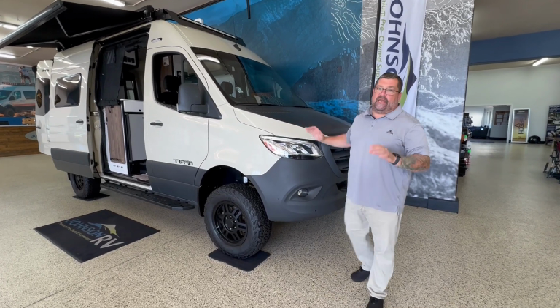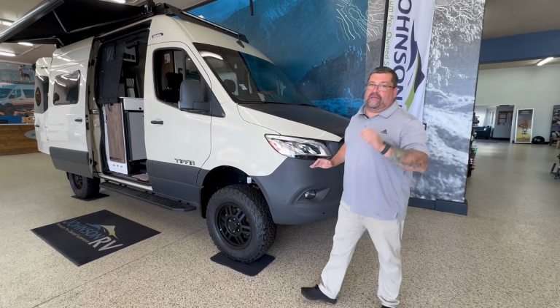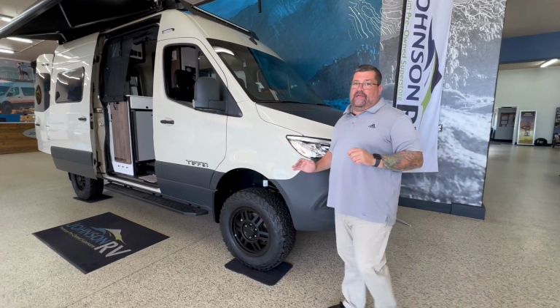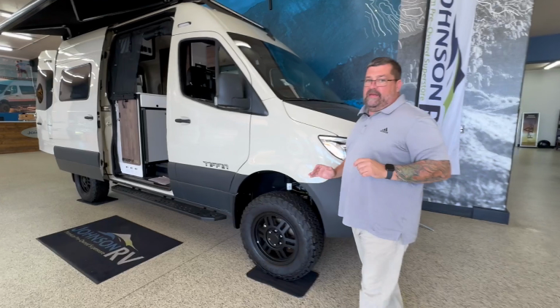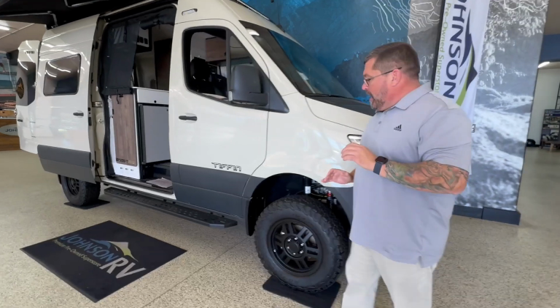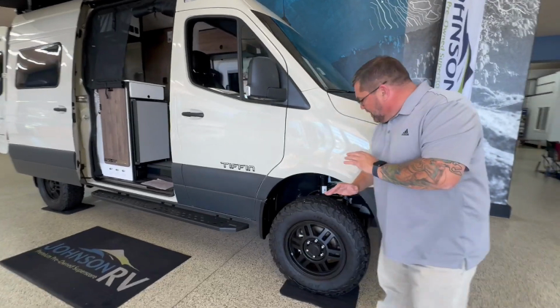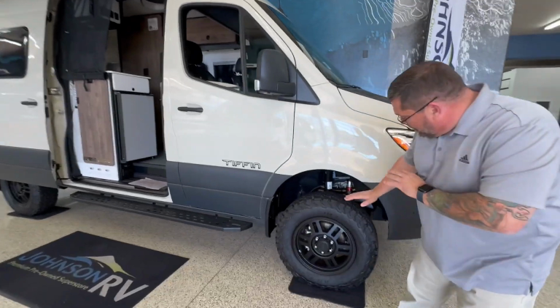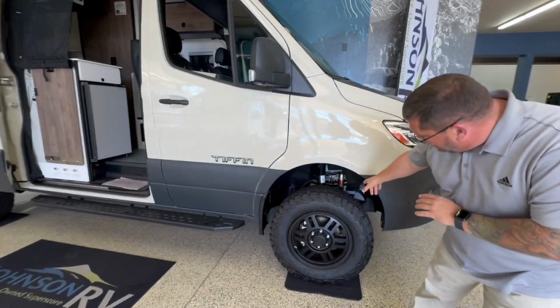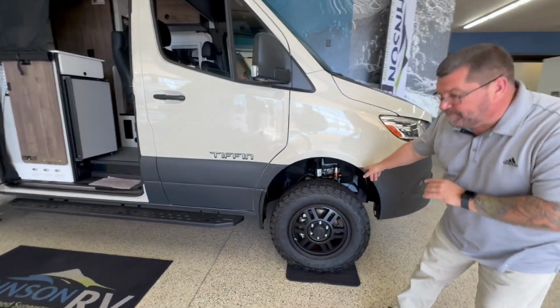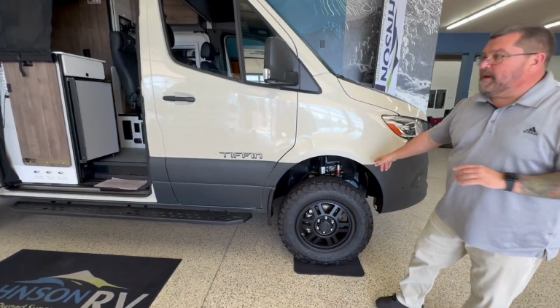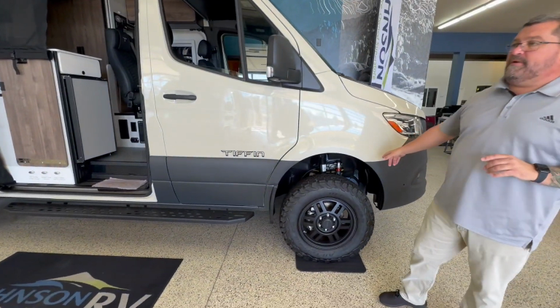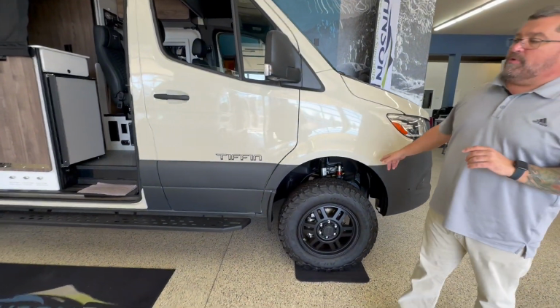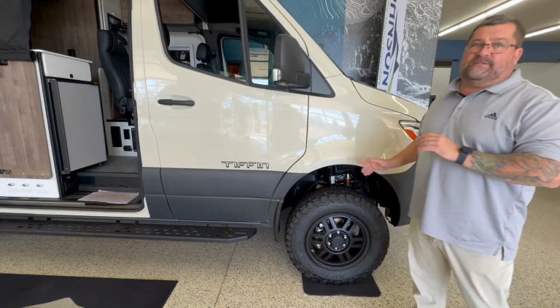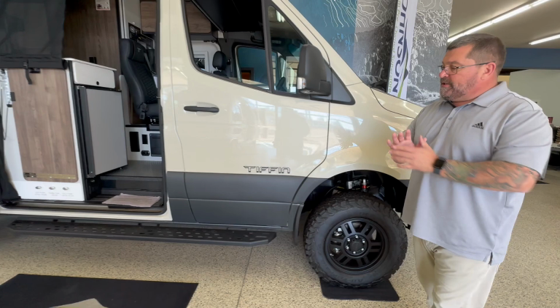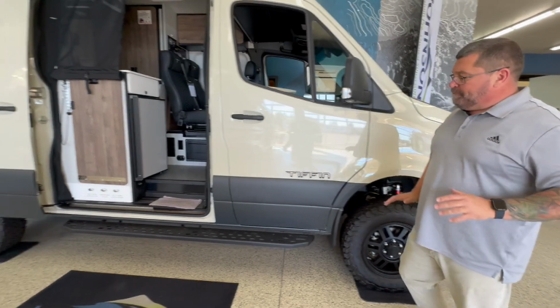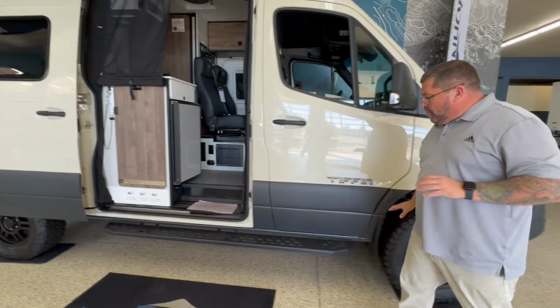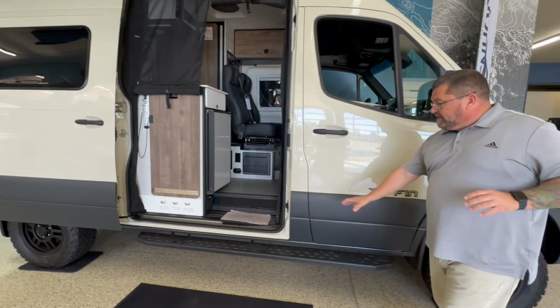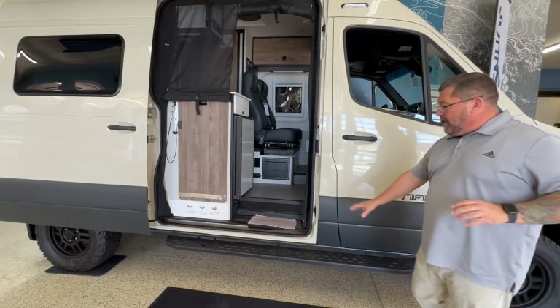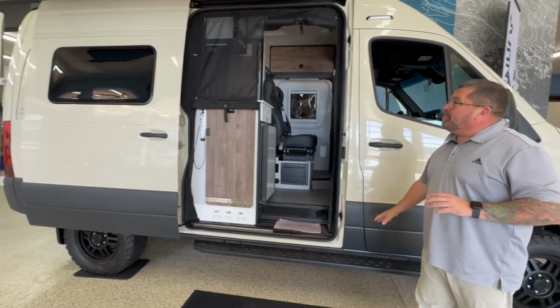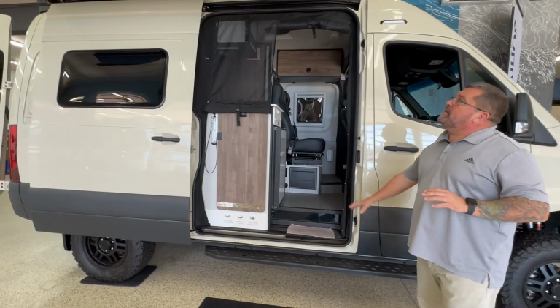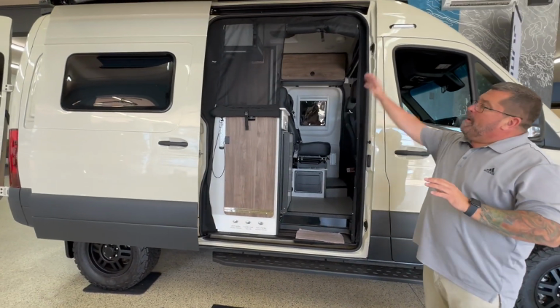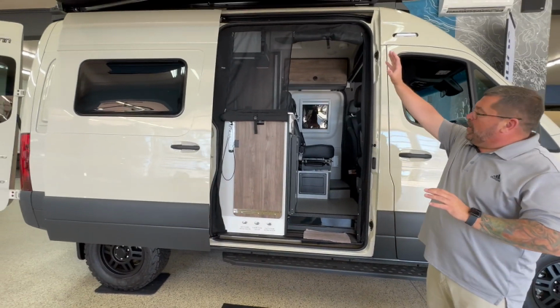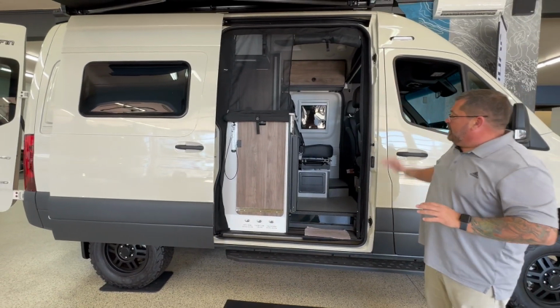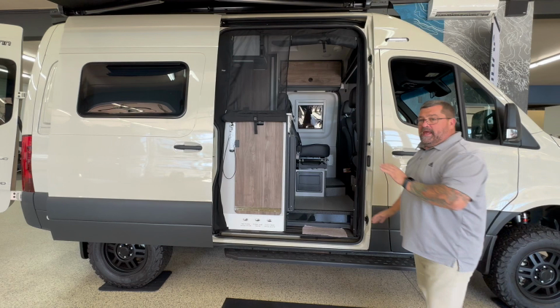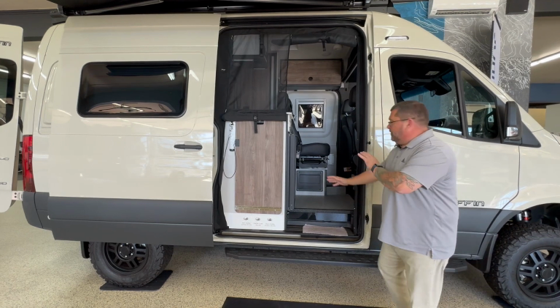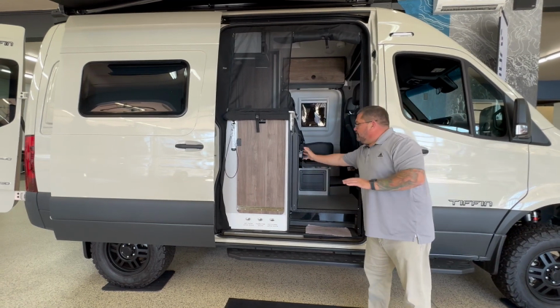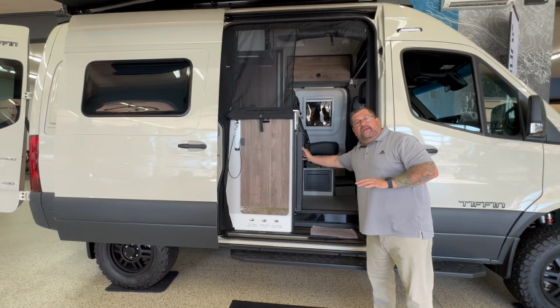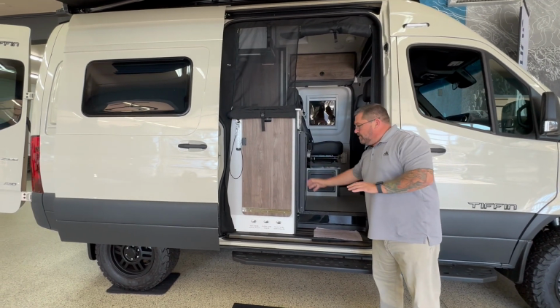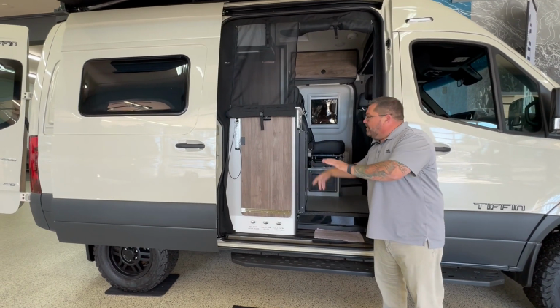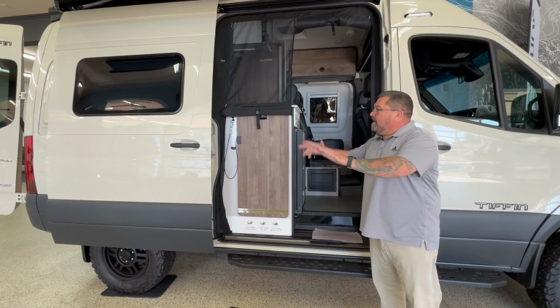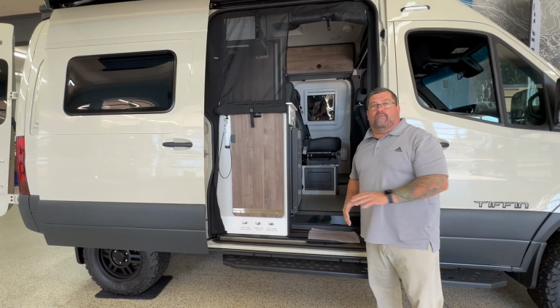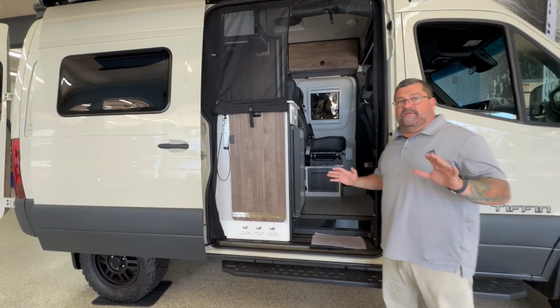It's kind of their spin on the Adventure Van. As you look, it comes with some upgraded Fox racing suspension in it. We have a nice big running board here, a power awning. I like how they put the refrigerator right here by the door so you don't have to climb in and out when you get everything.